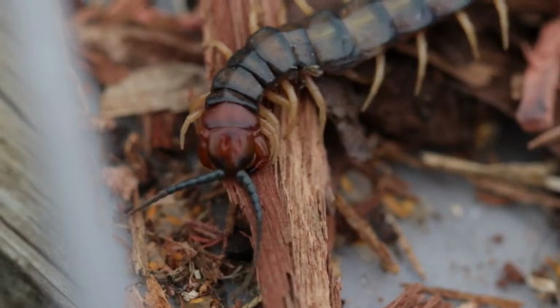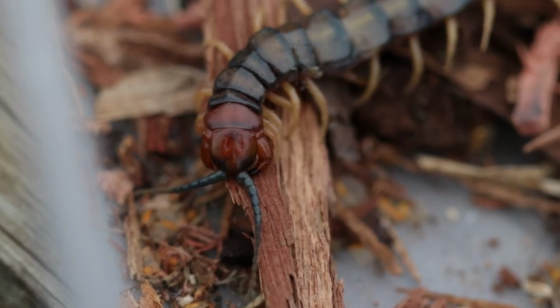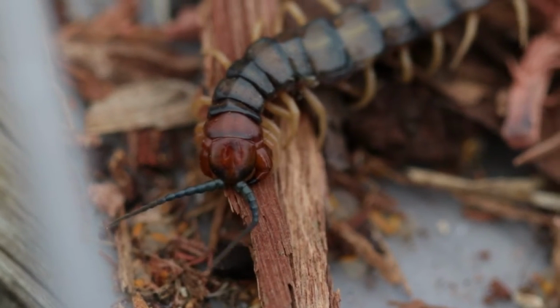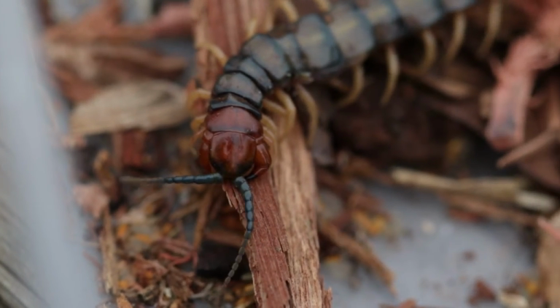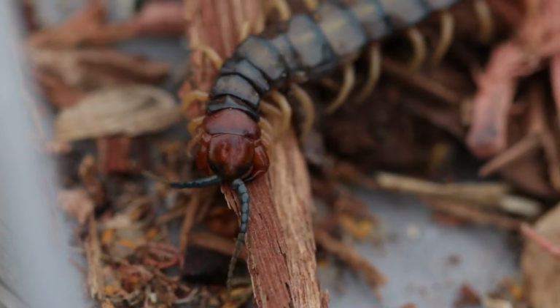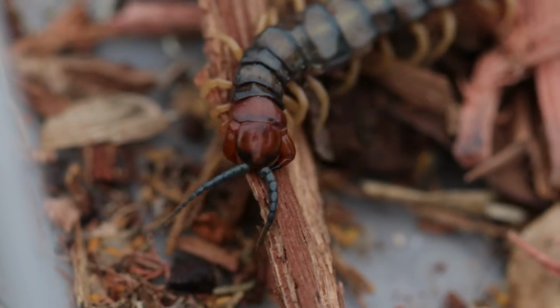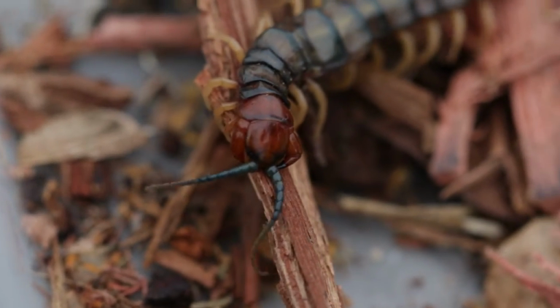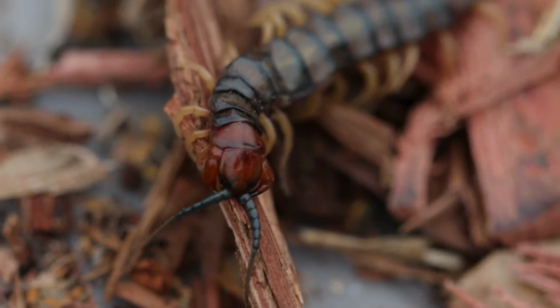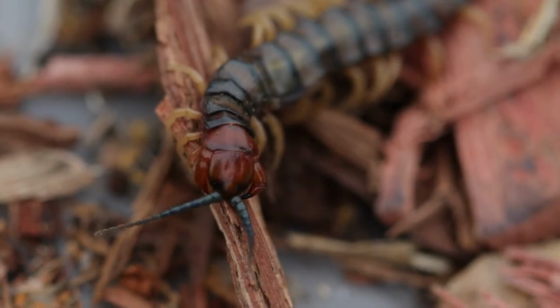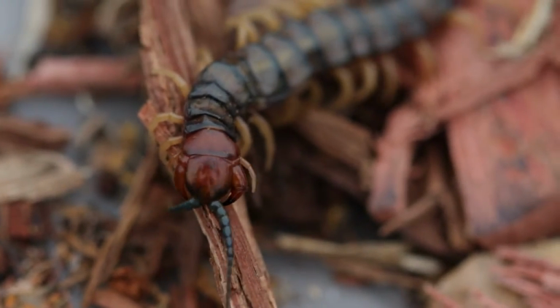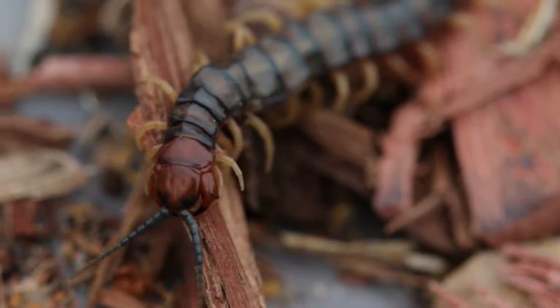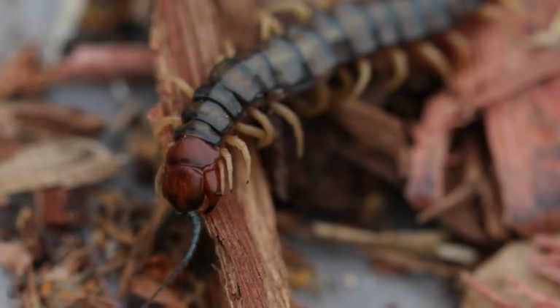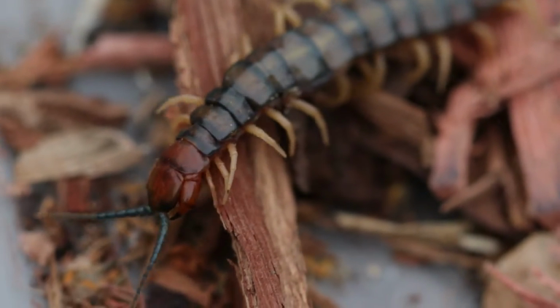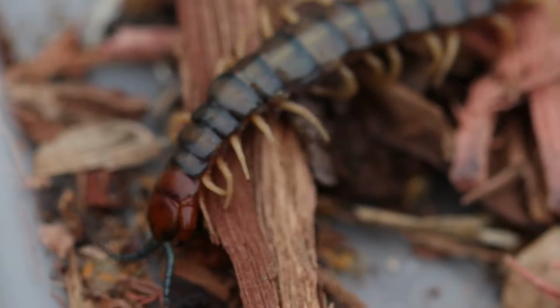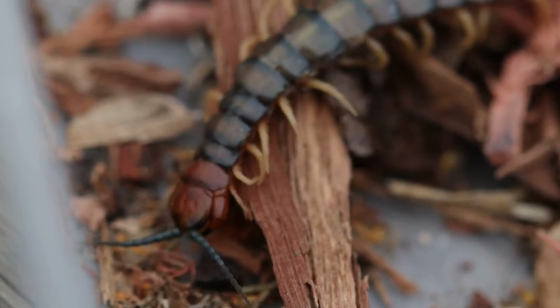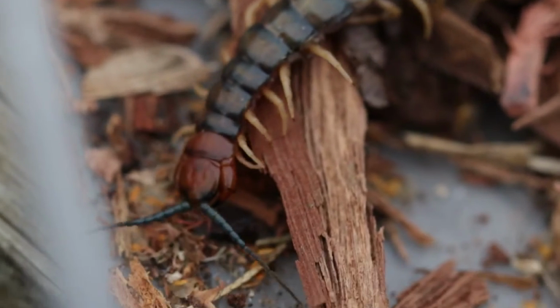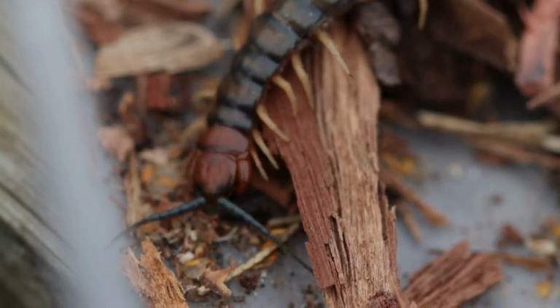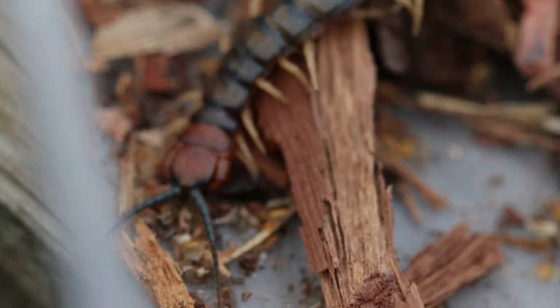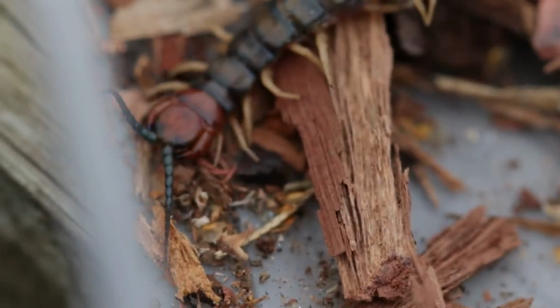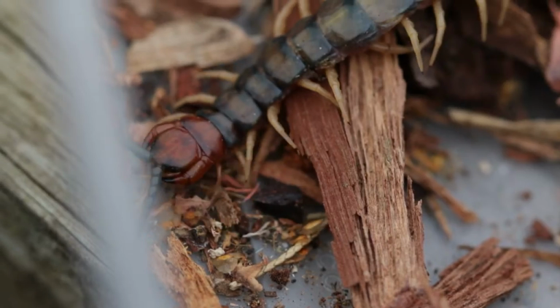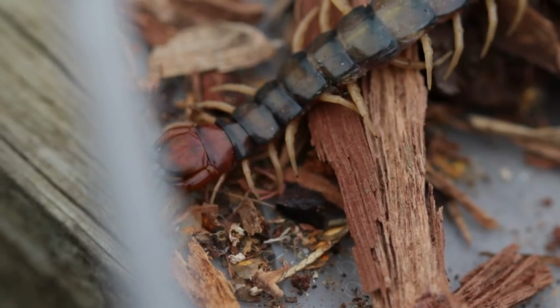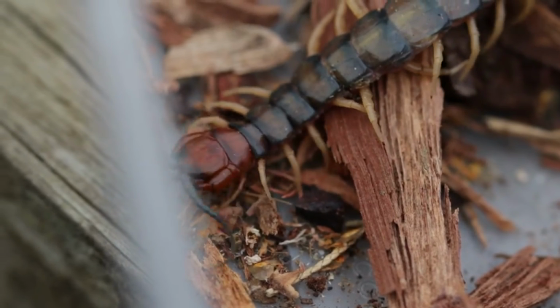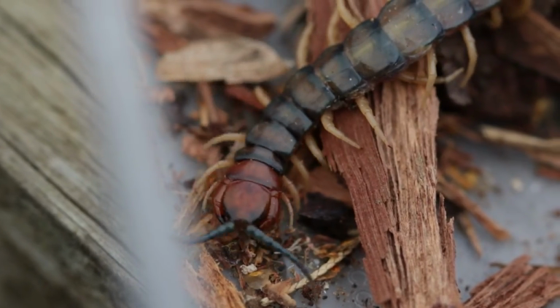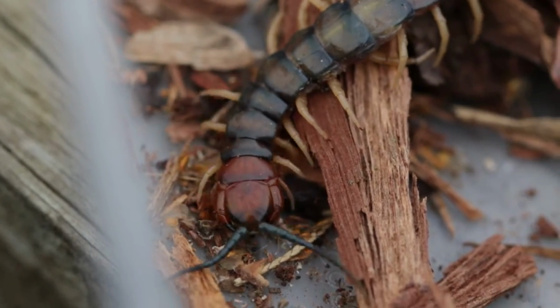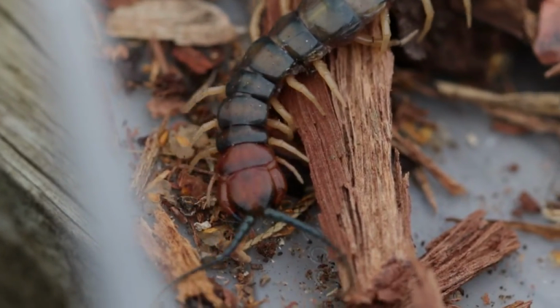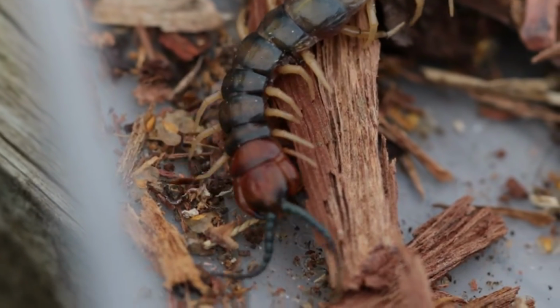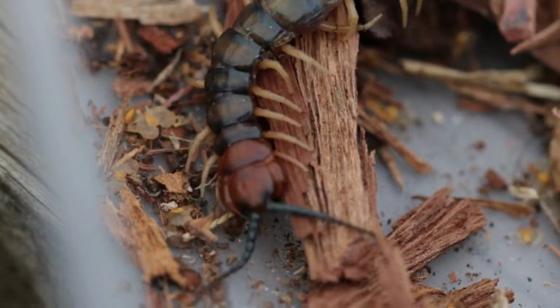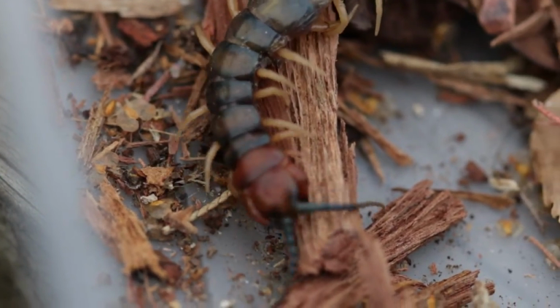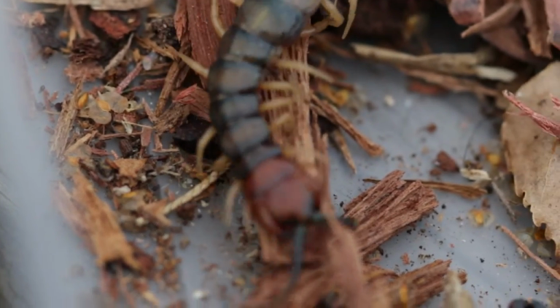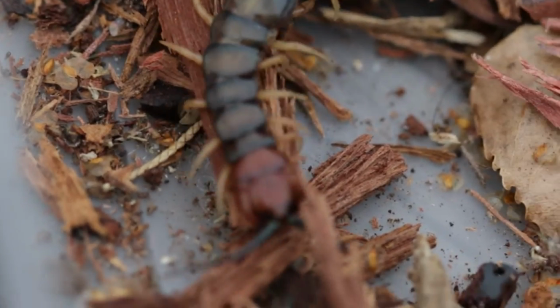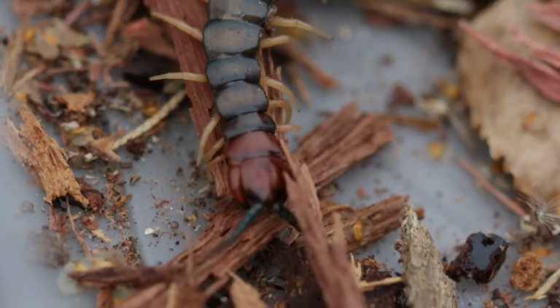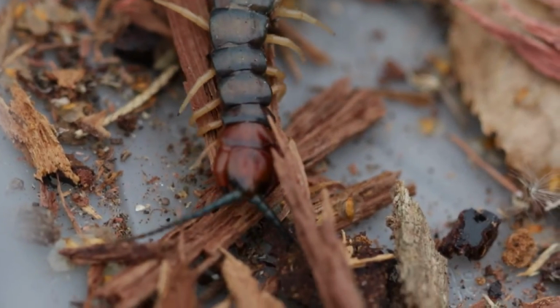You really don't appreciate this stuff unless you see it up close, do you? Look at that.